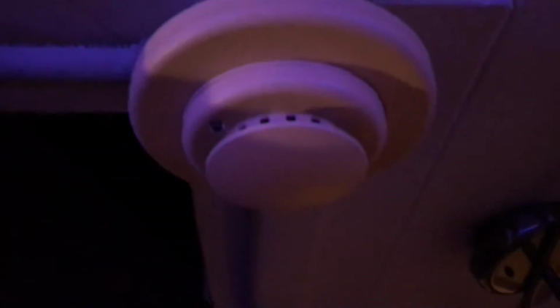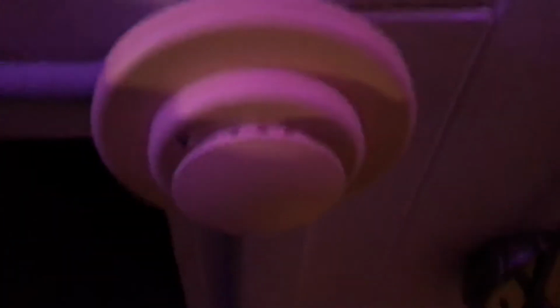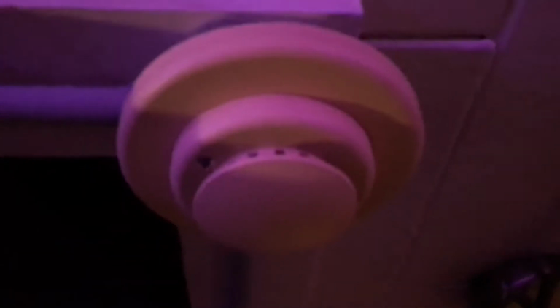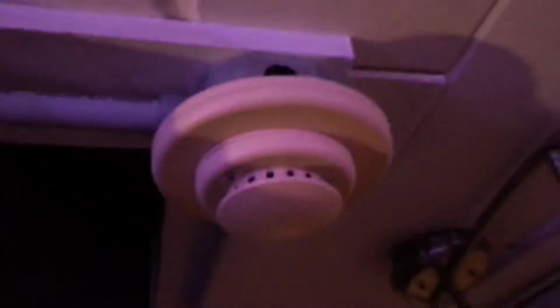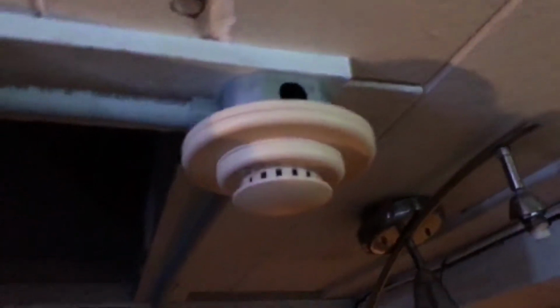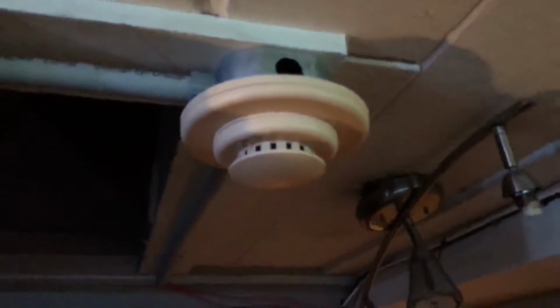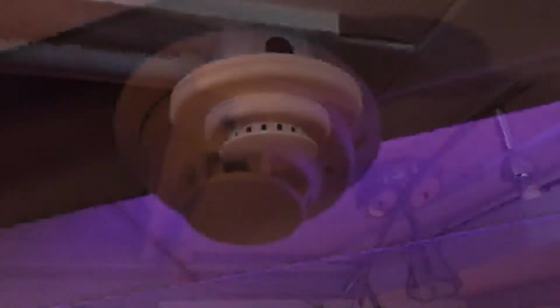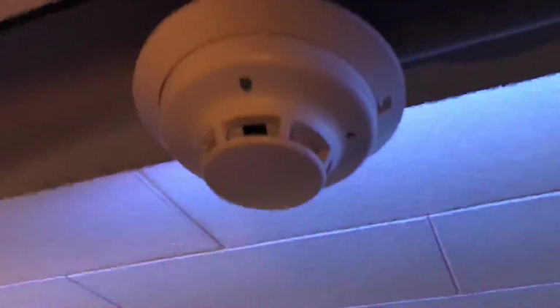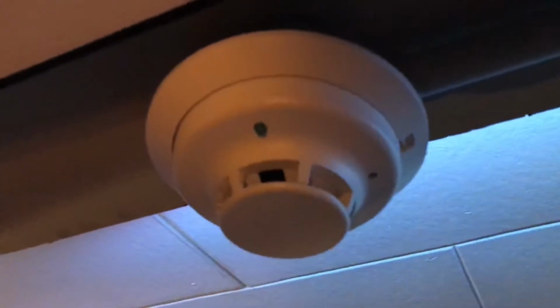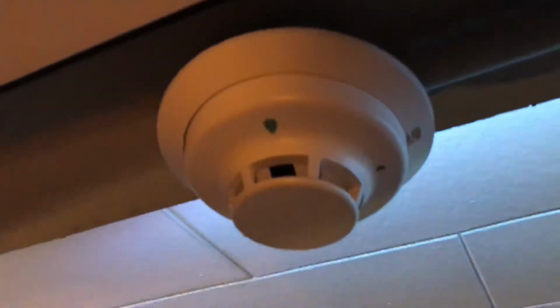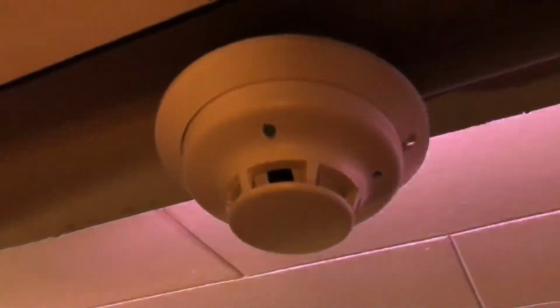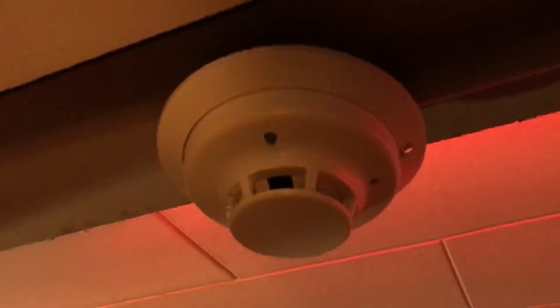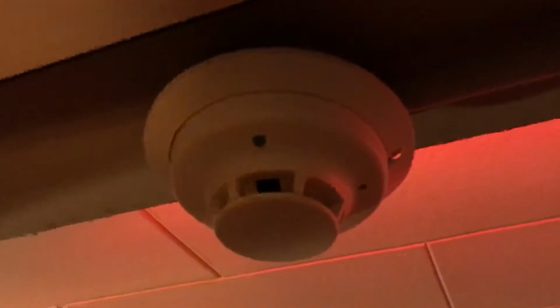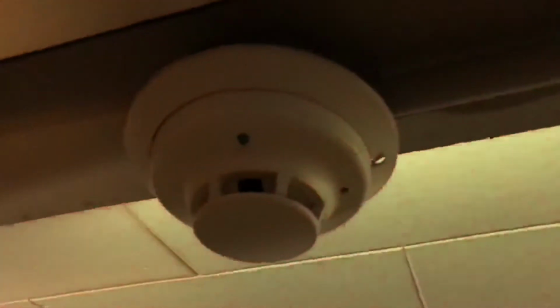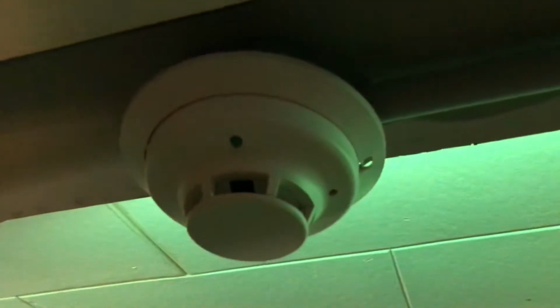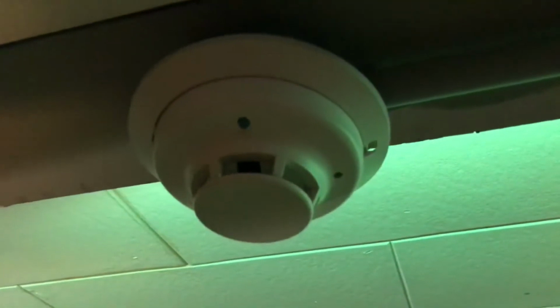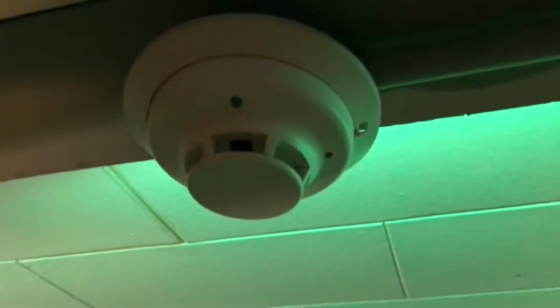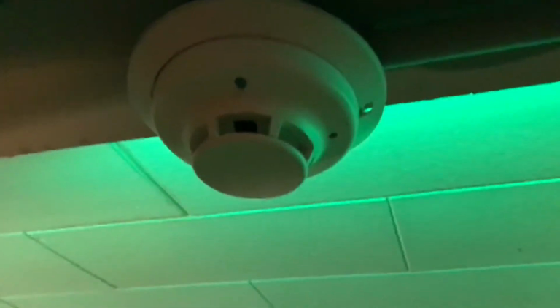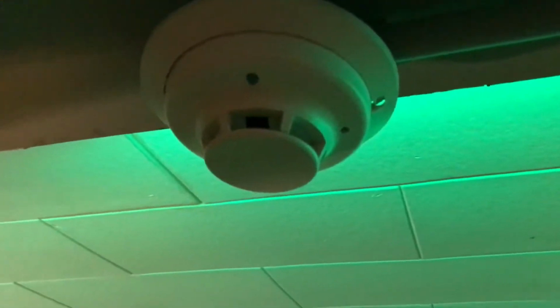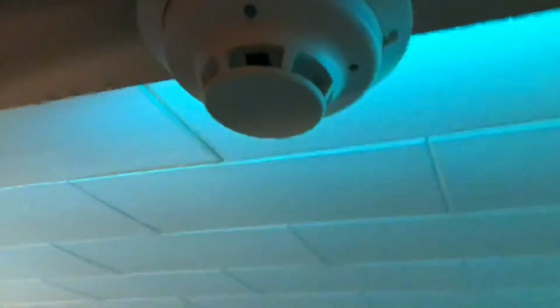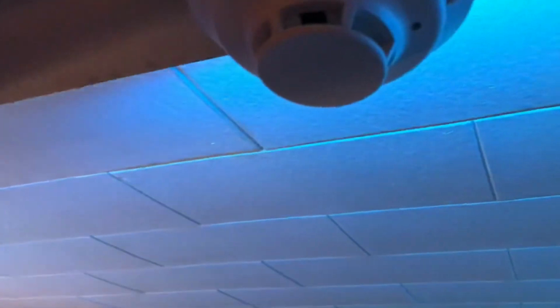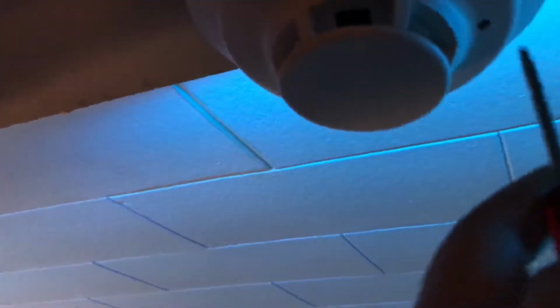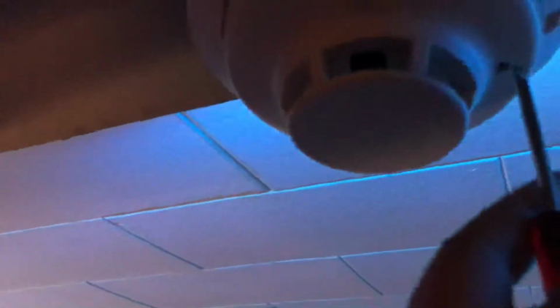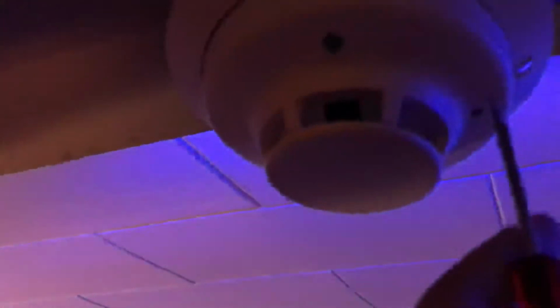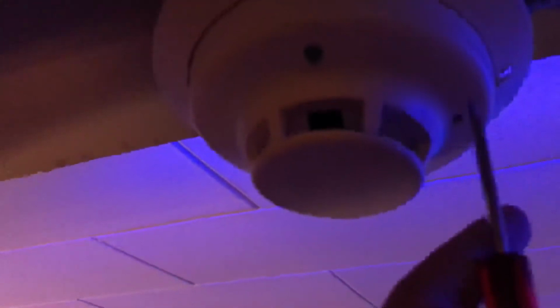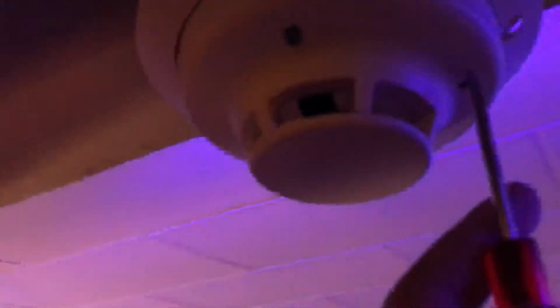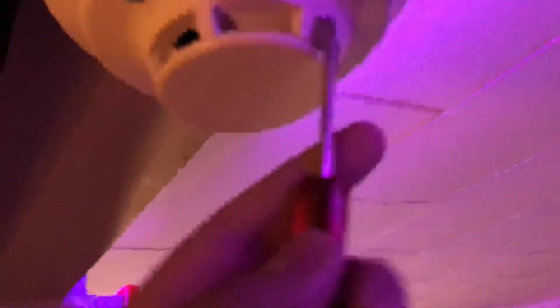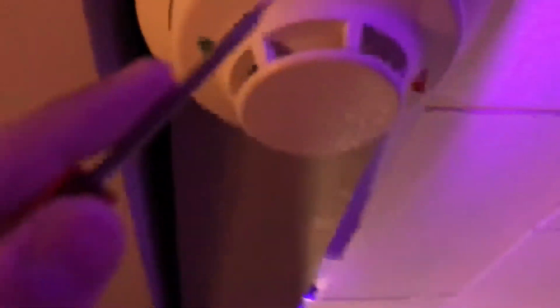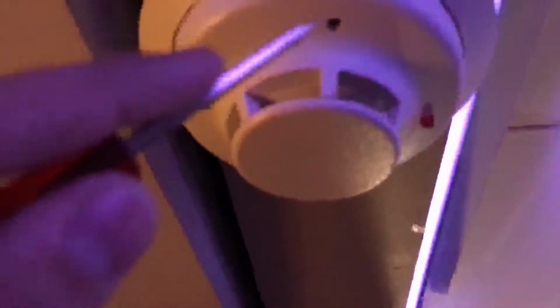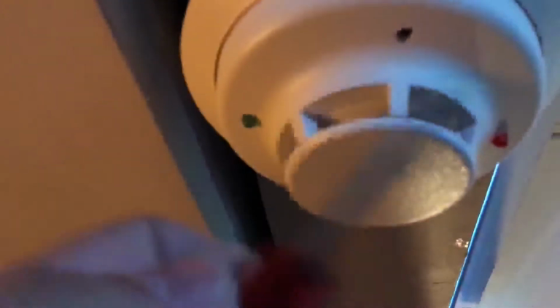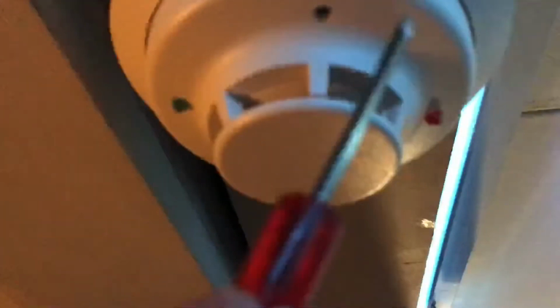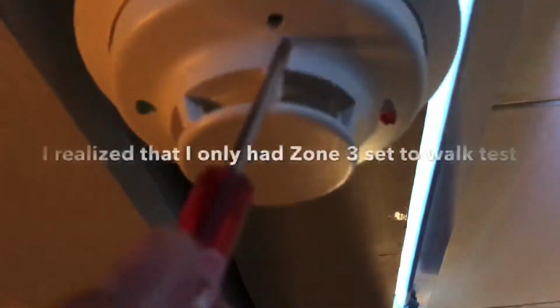All right, so let's go to the next zone. I just realized I have not tested the system sensor i3 yet on zone two, so we're gonna go ahead and activate it right here so you guys can see the LED.